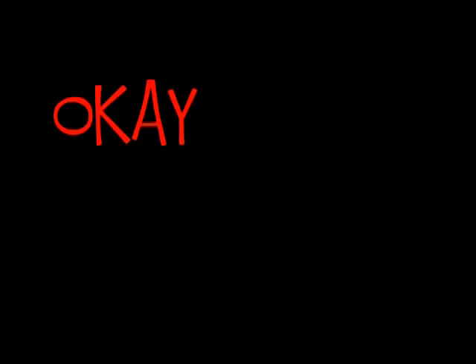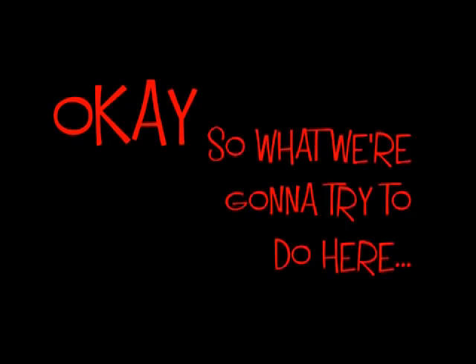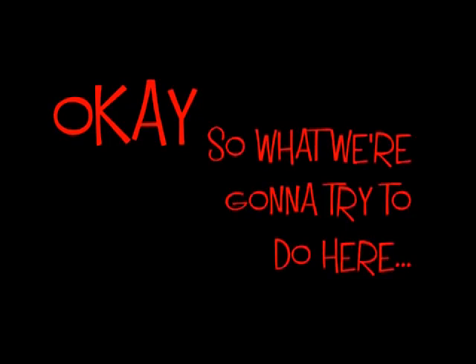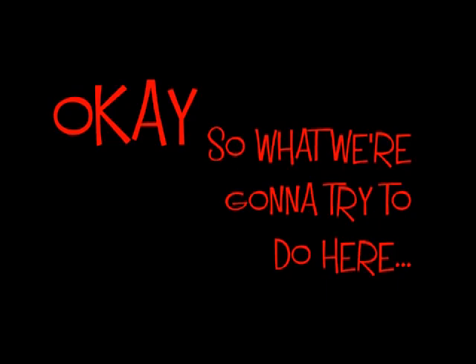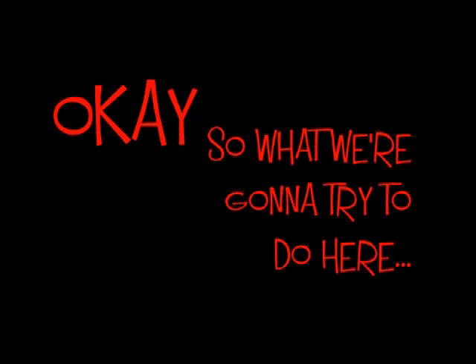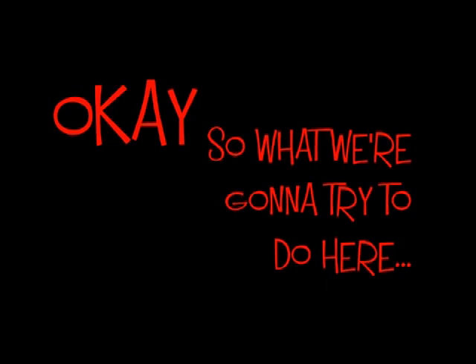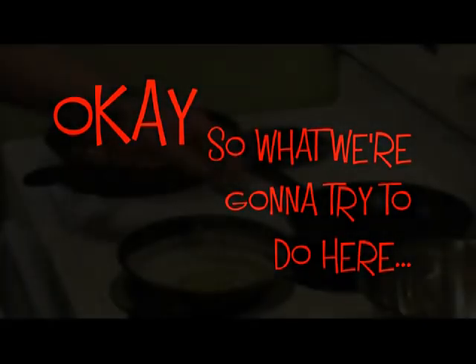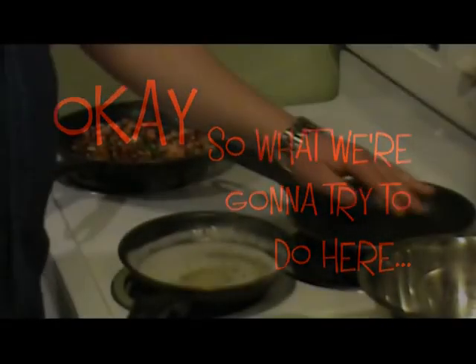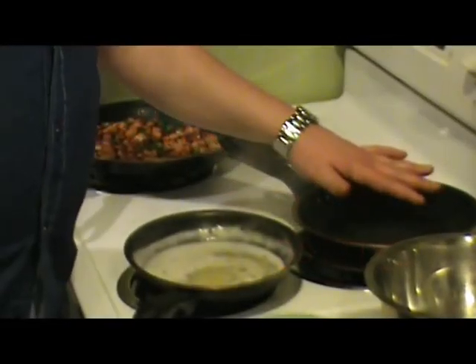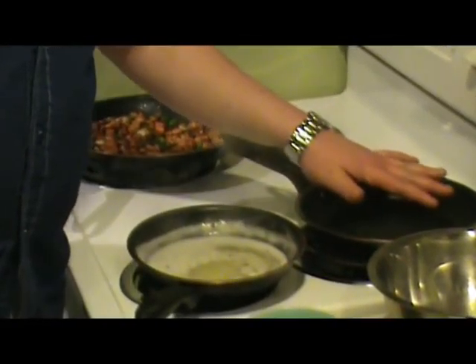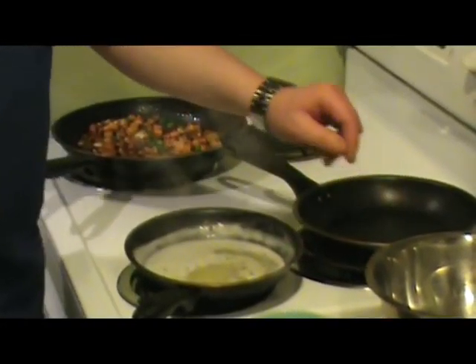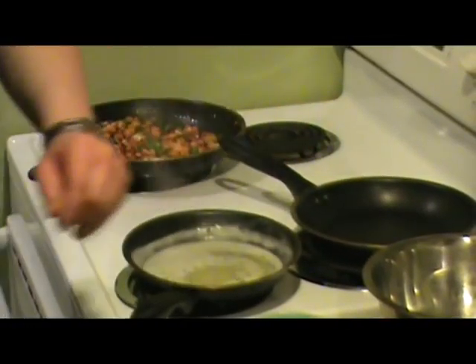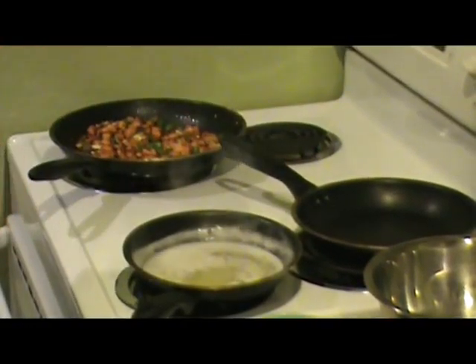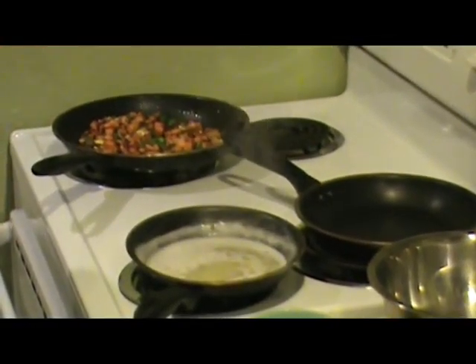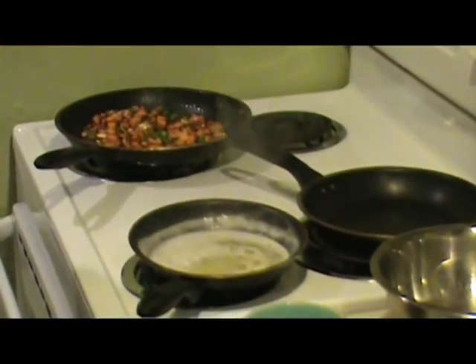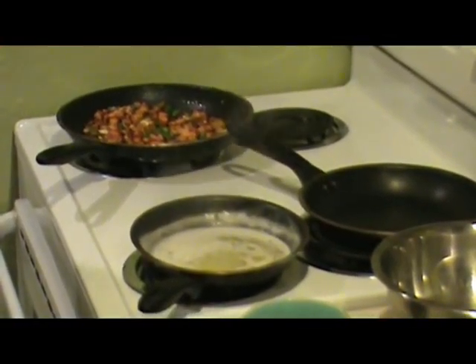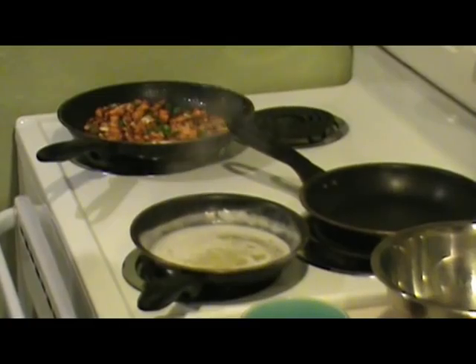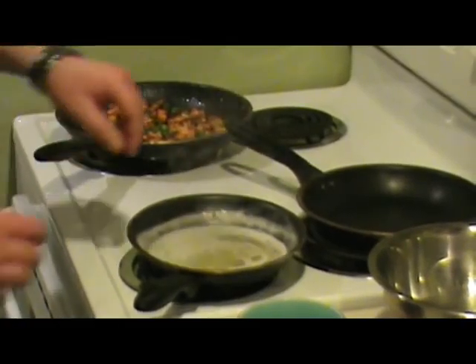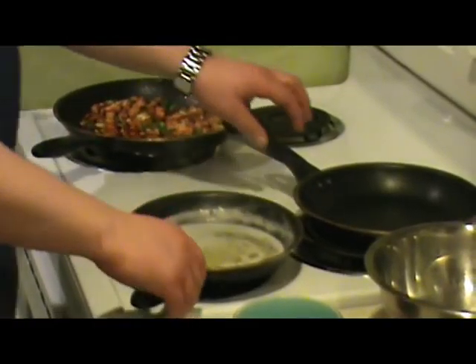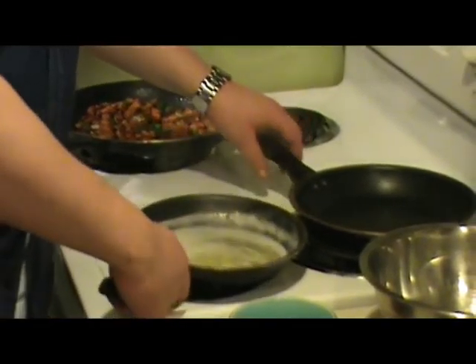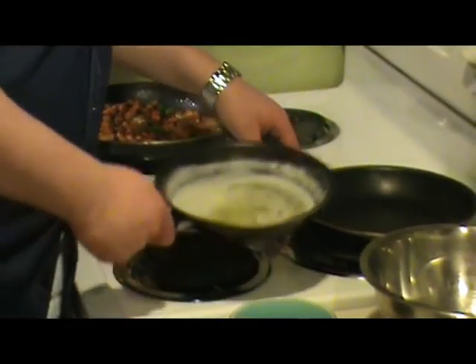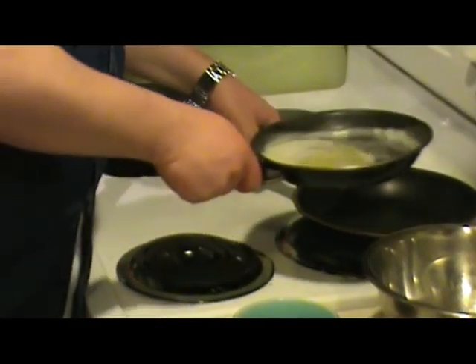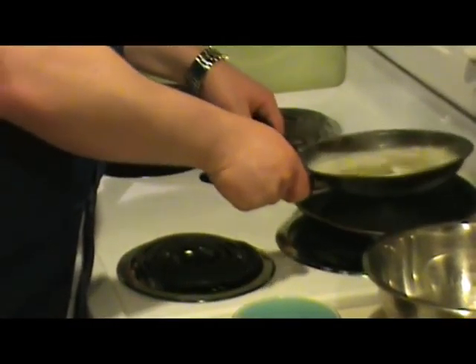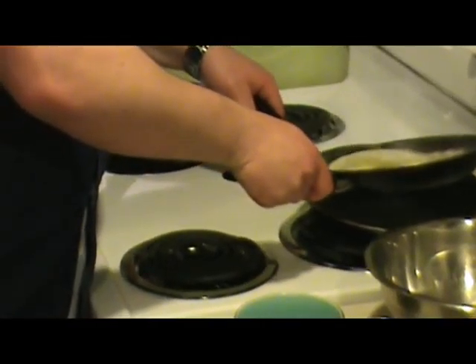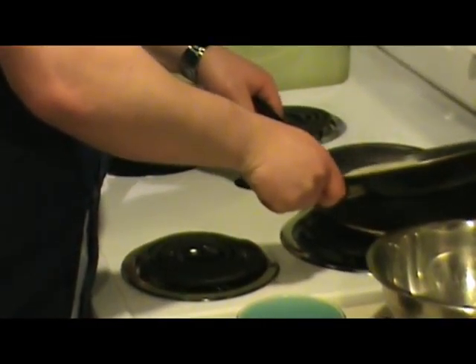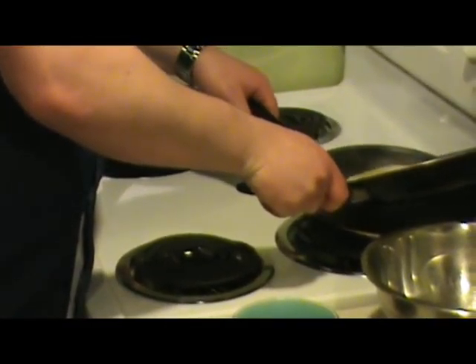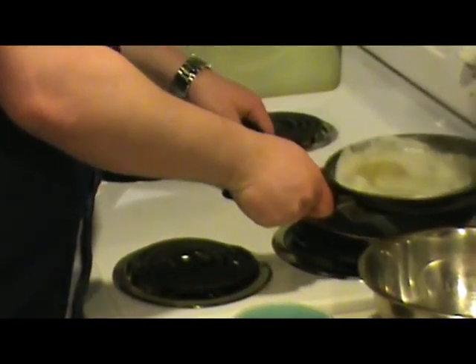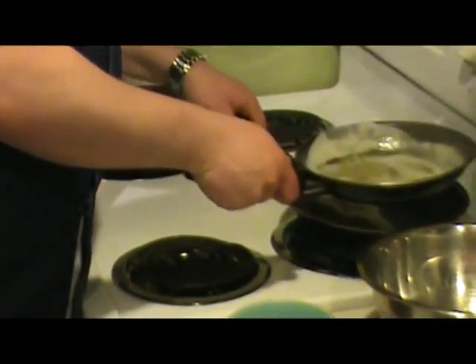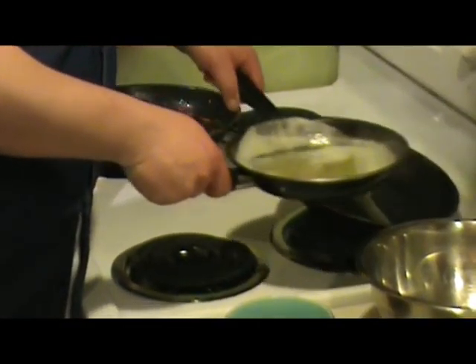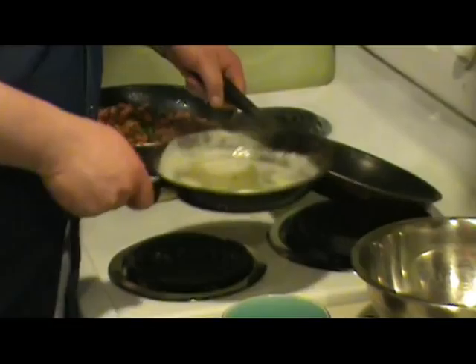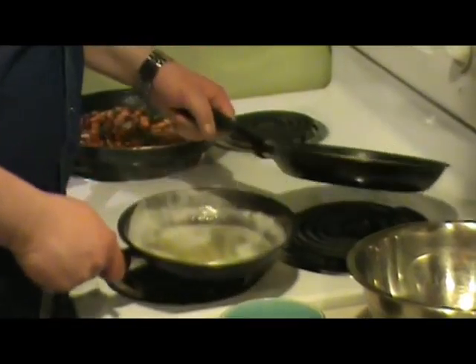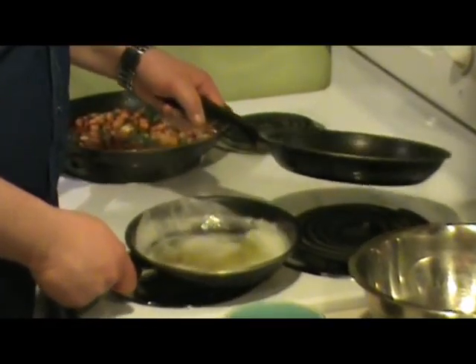So what we're going to try to do here is just bring this pan up to about medium to low heat for now. With these scallops, what we're going to want to do is caramelize them — what we need is a little butter.